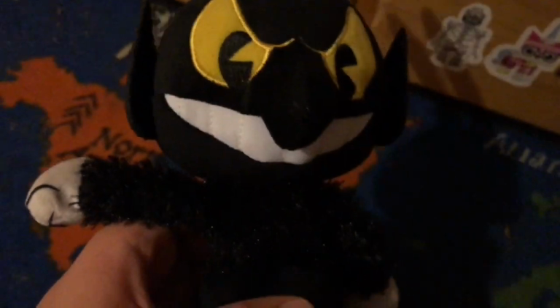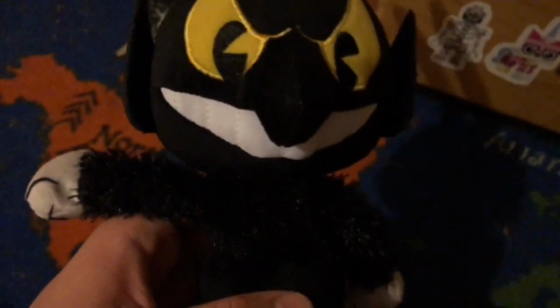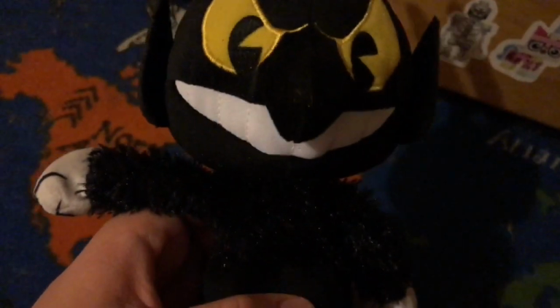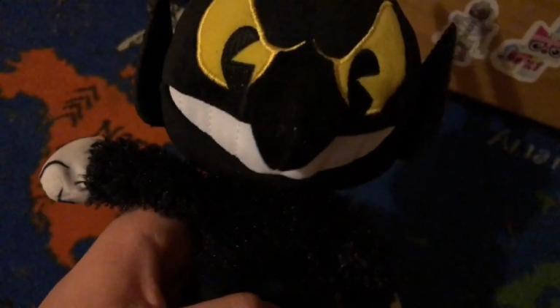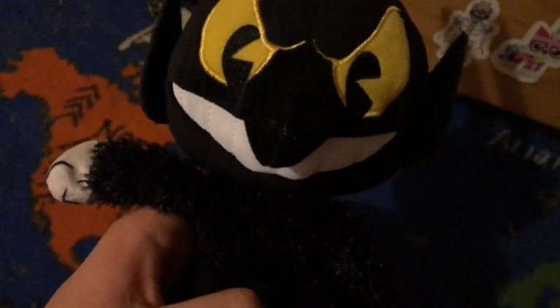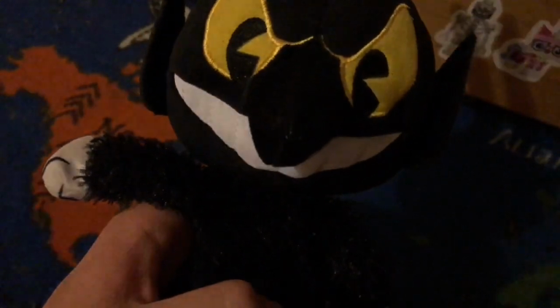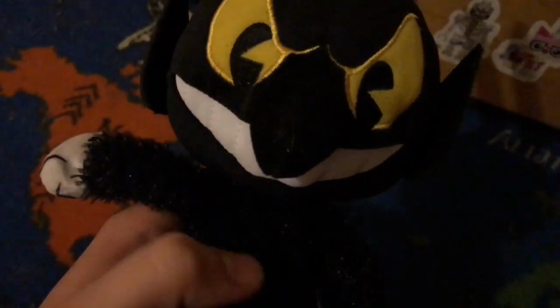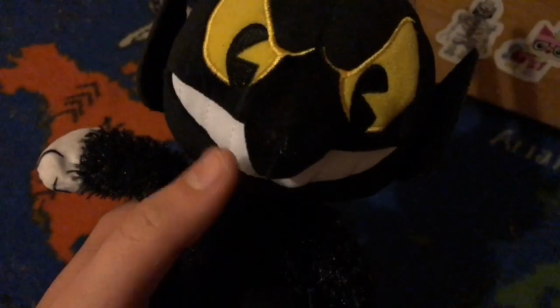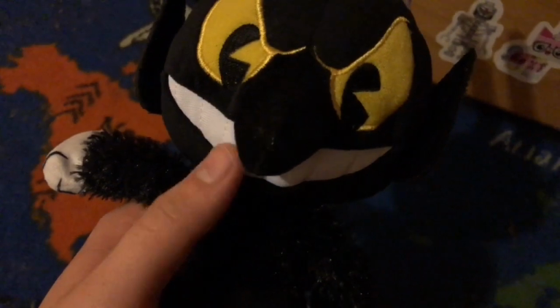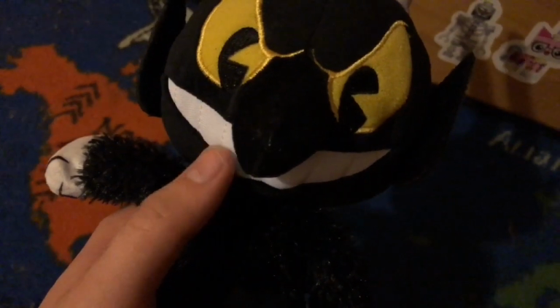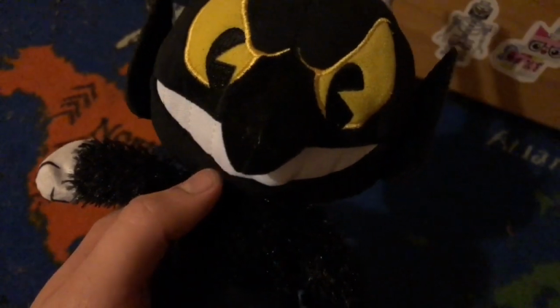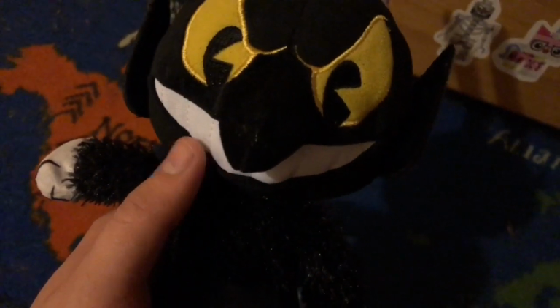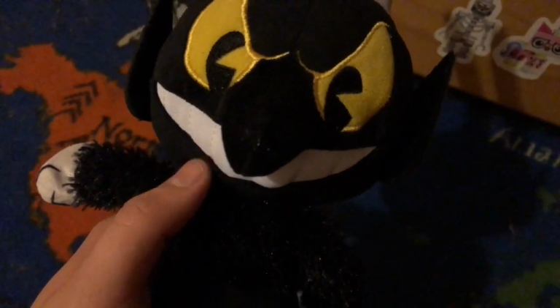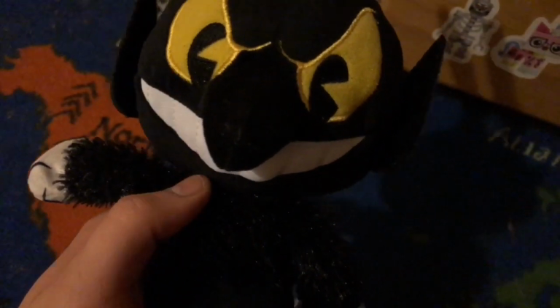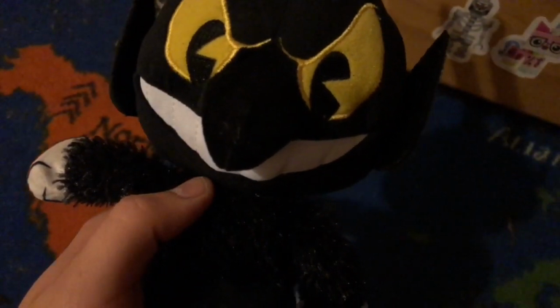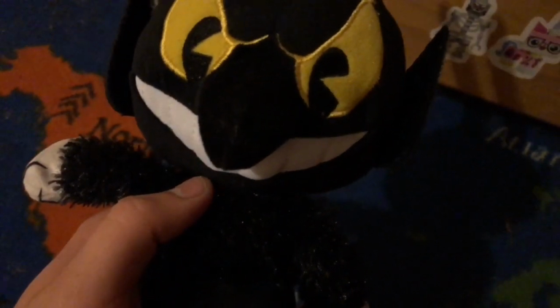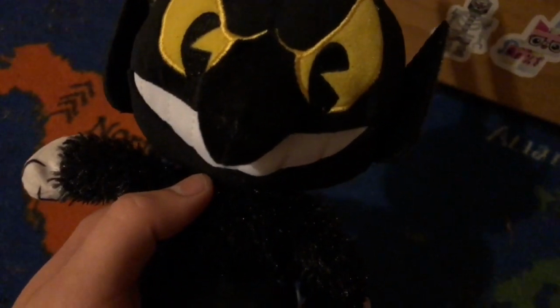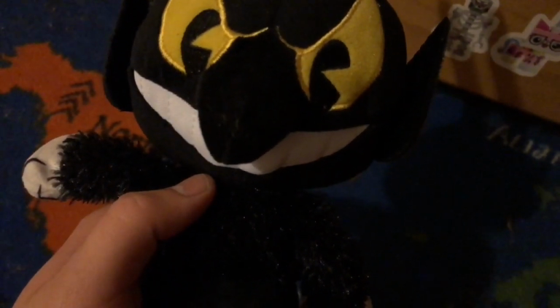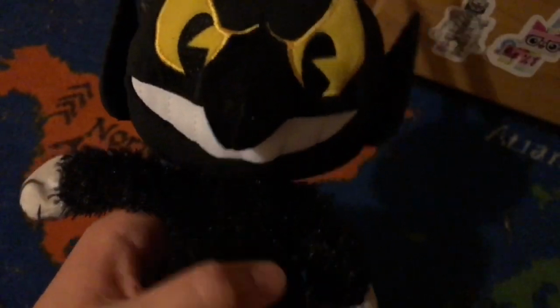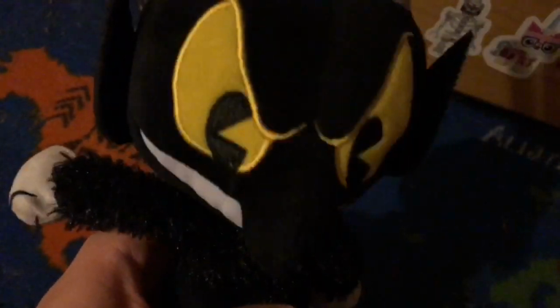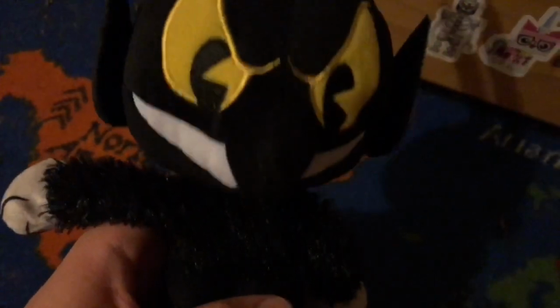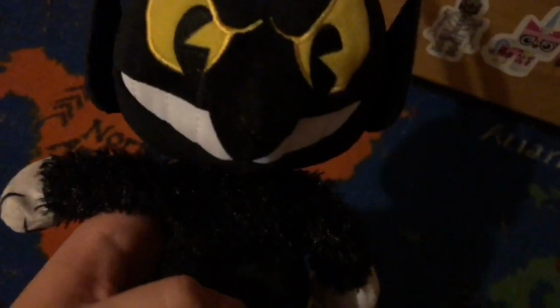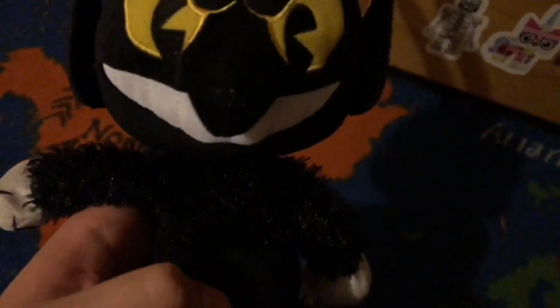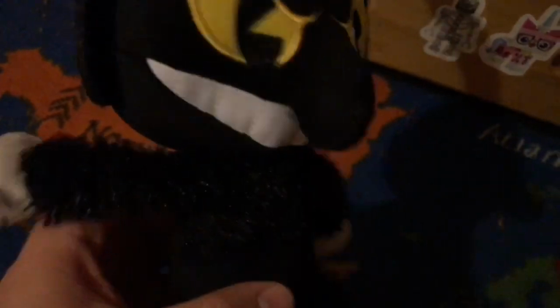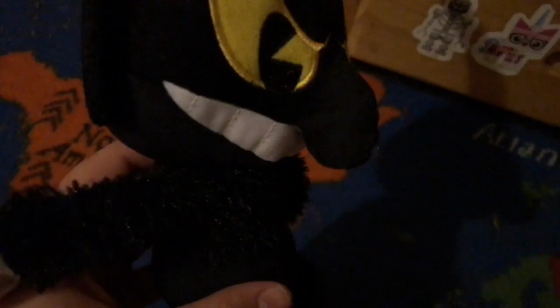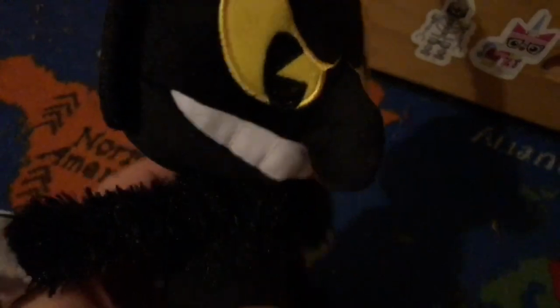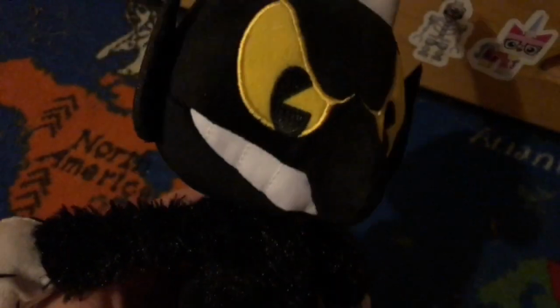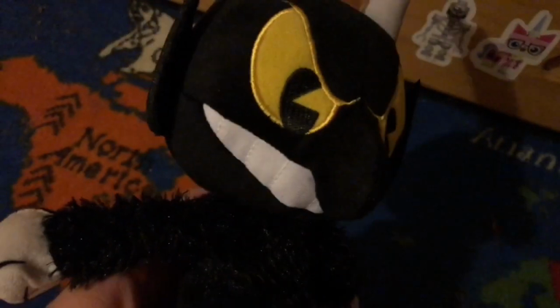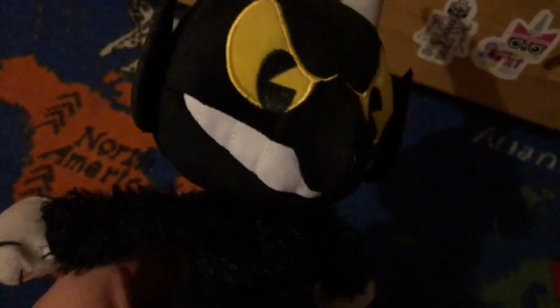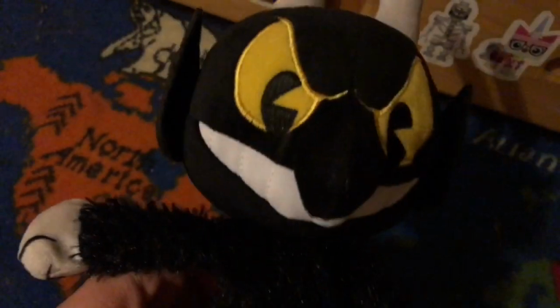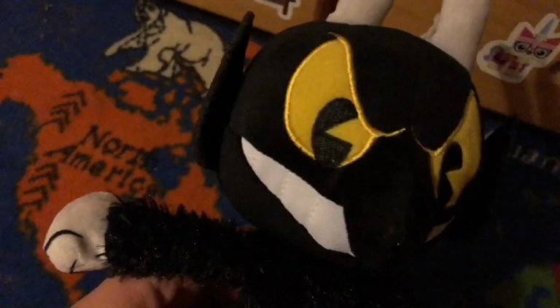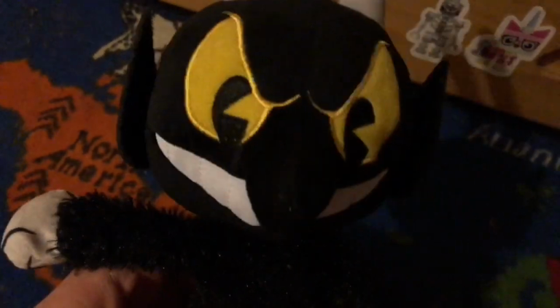The teeth look really good, and the material of it feels really nice. The nose is really nice, and the ears look really good.